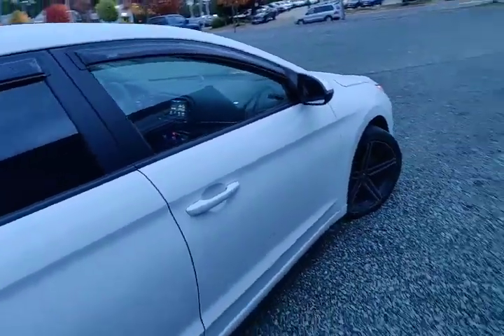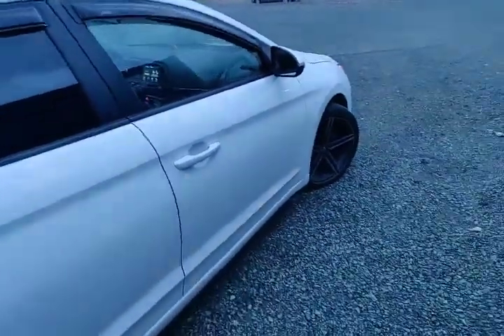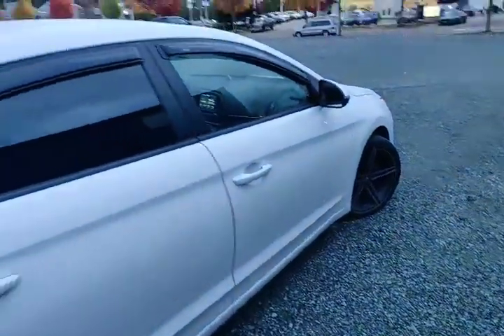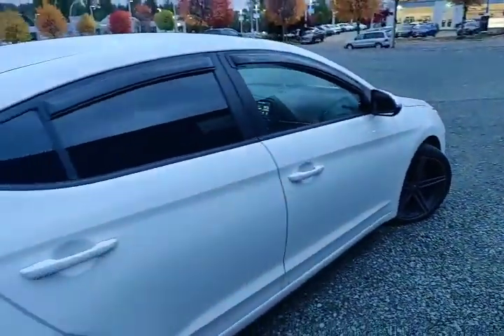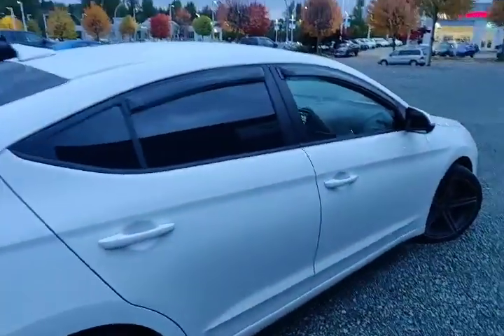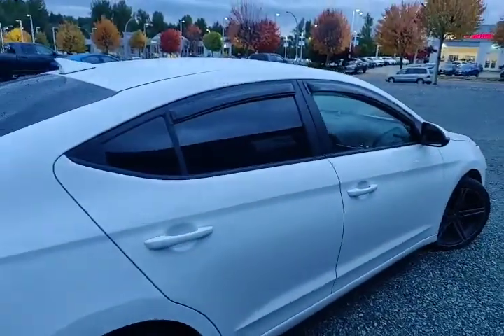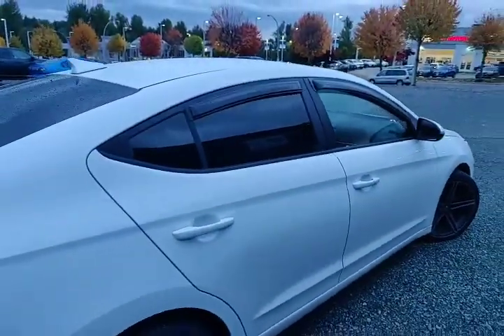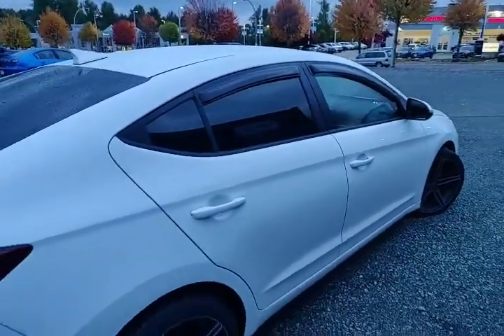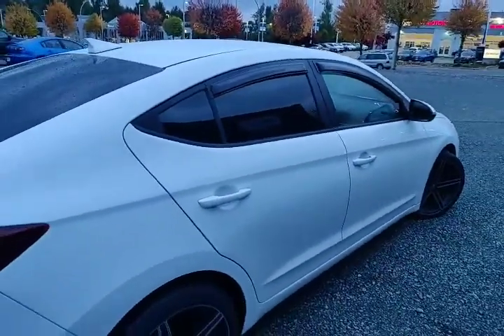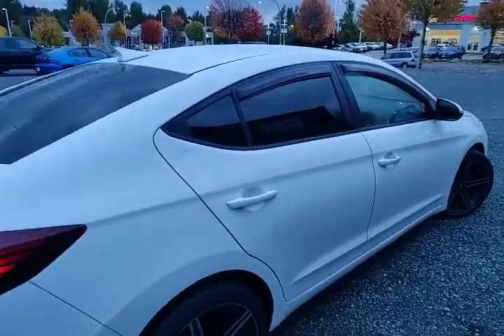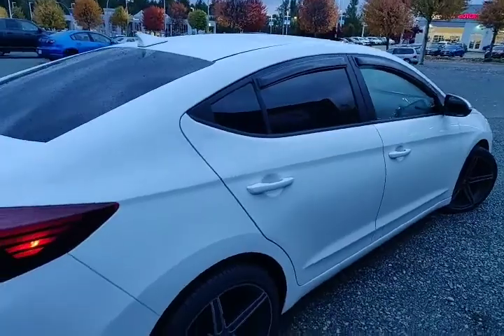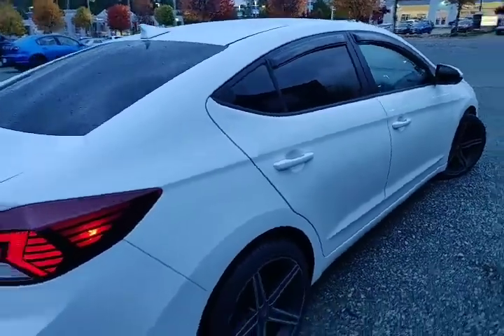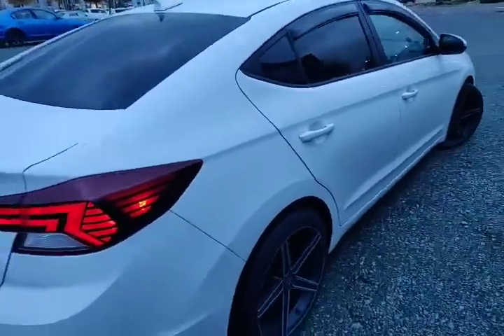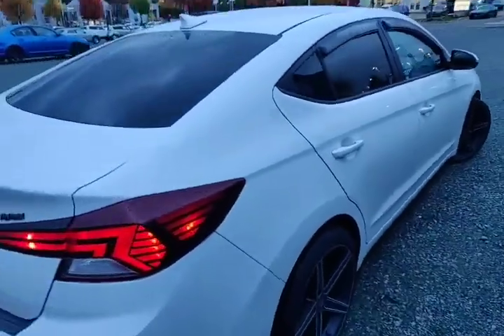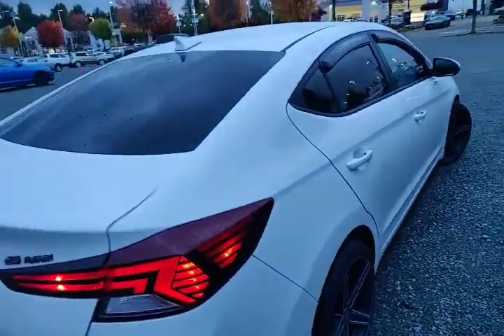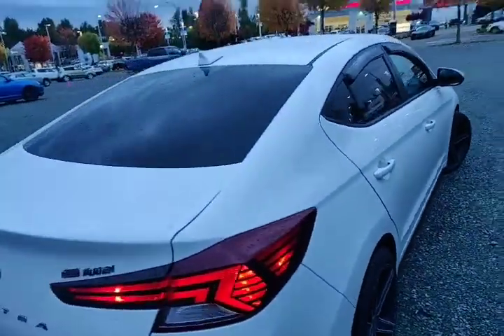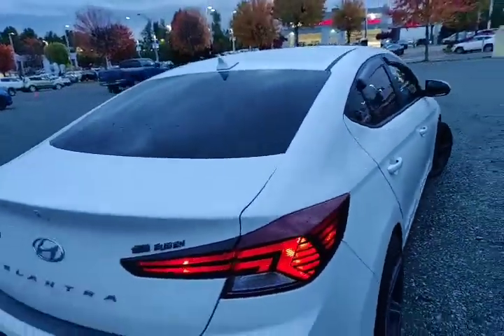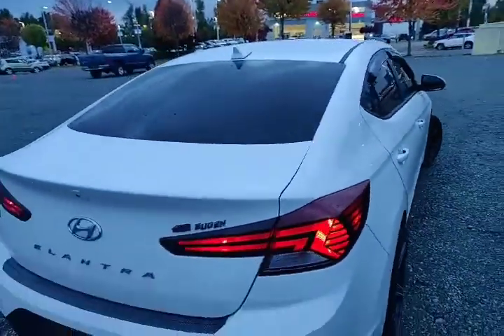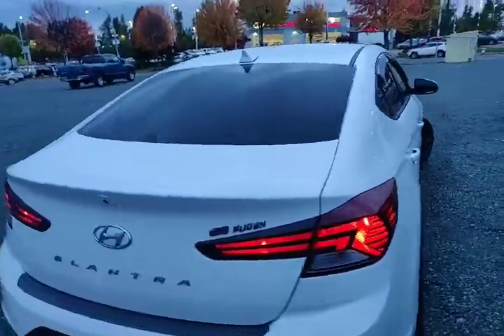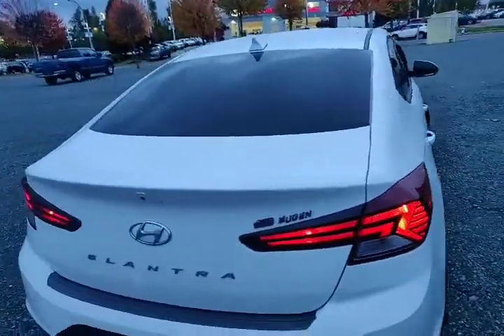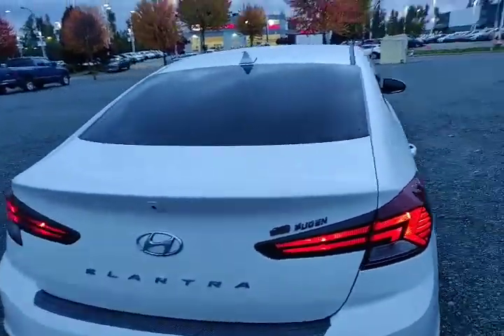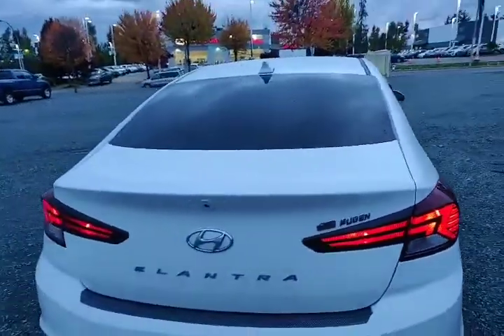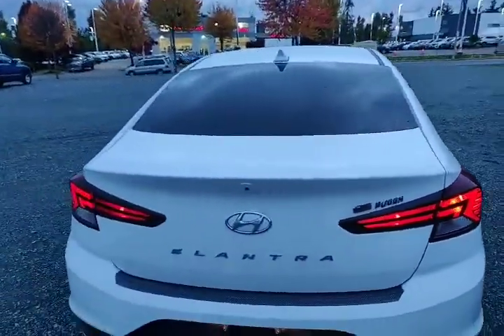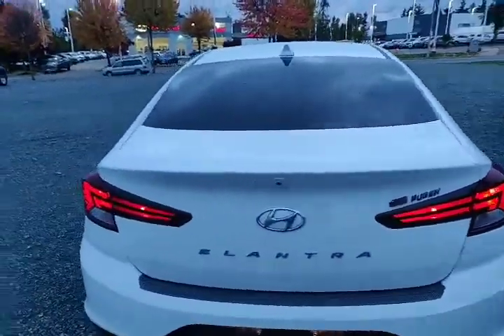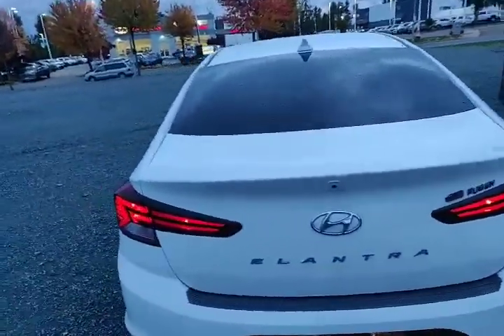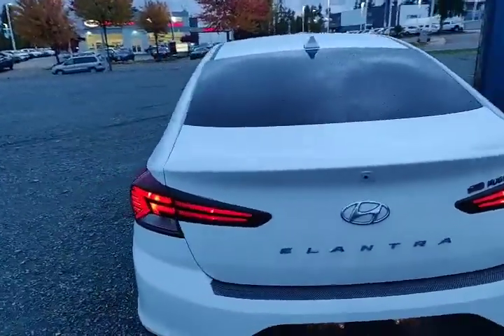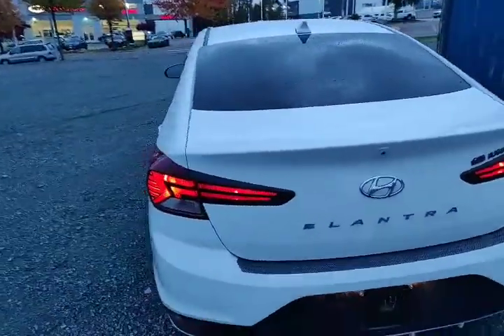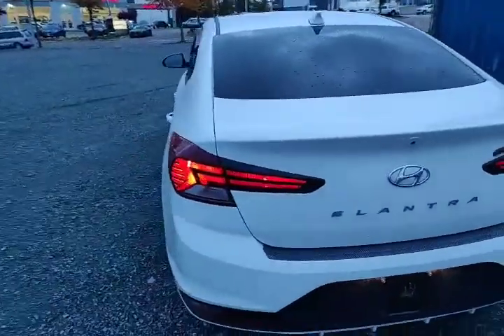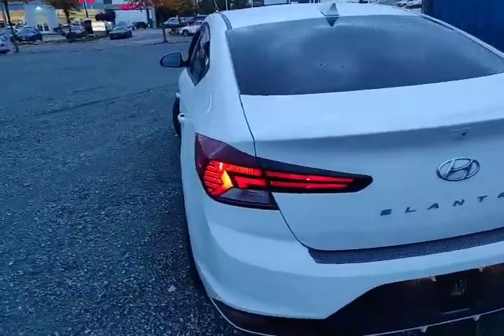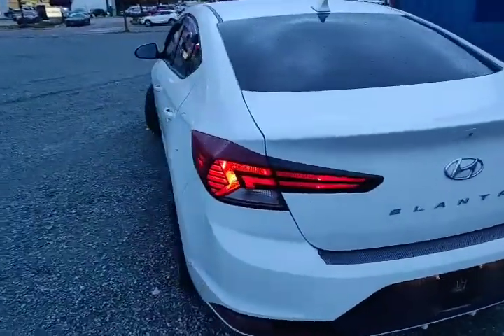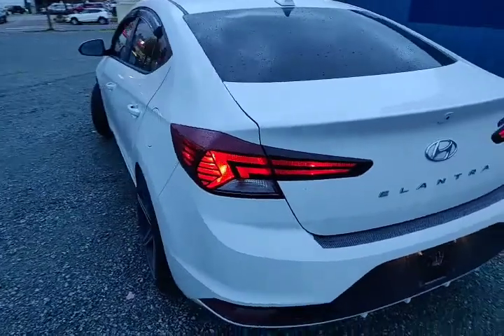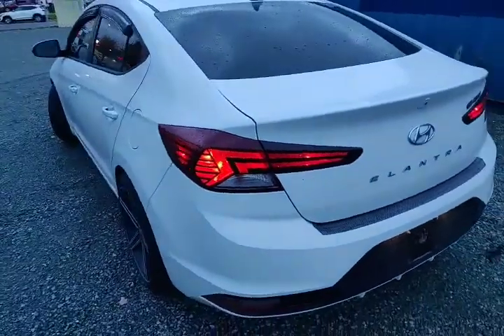Coming around the back, you'll notice the rear windows are heavily tinted to give you privacy and also block out the sun during those sunny days.